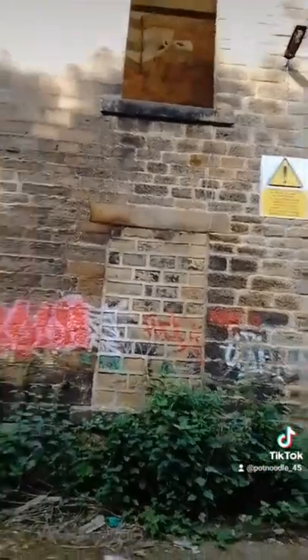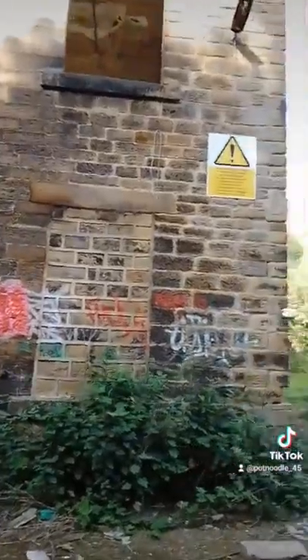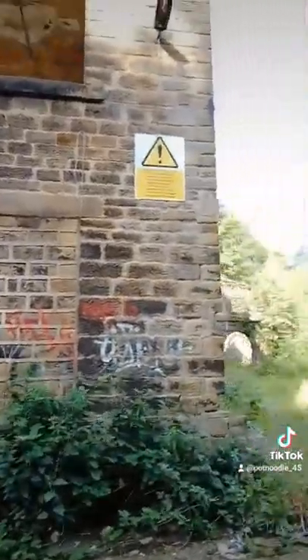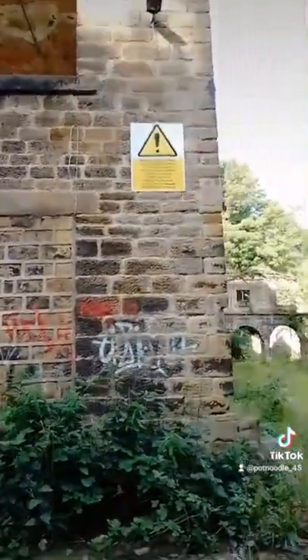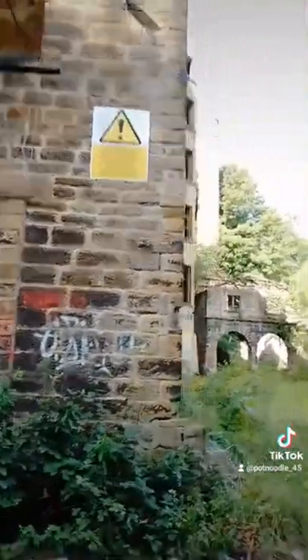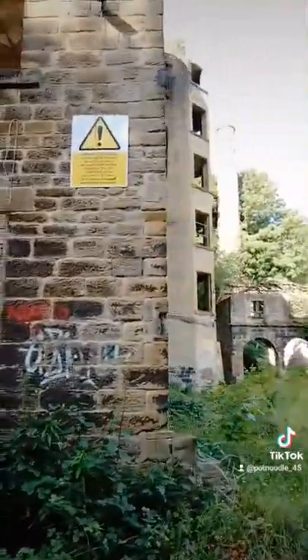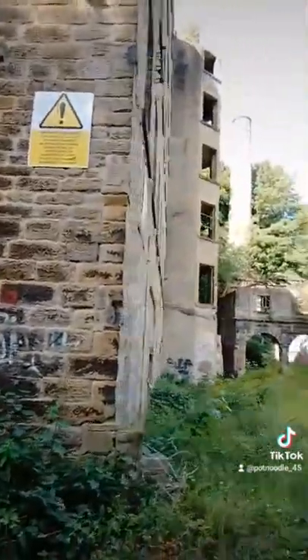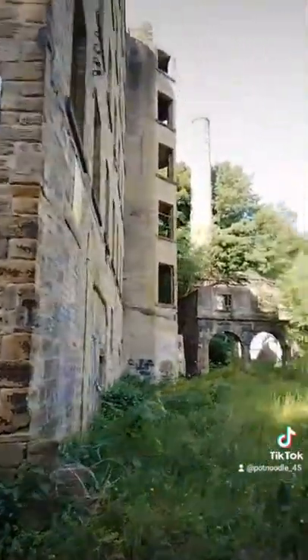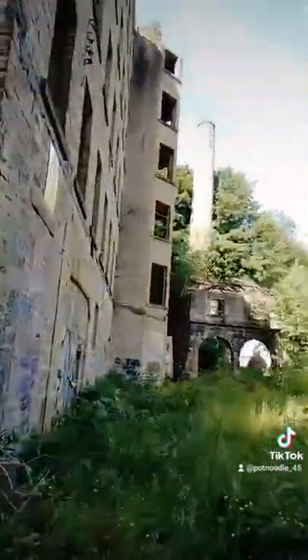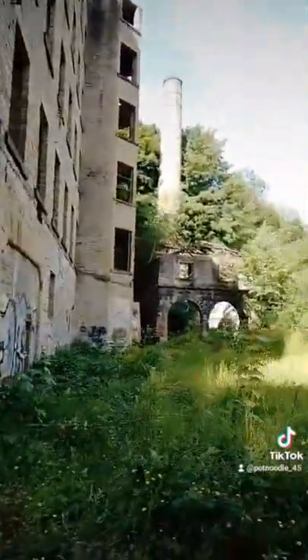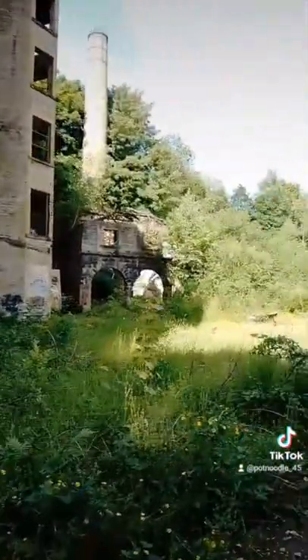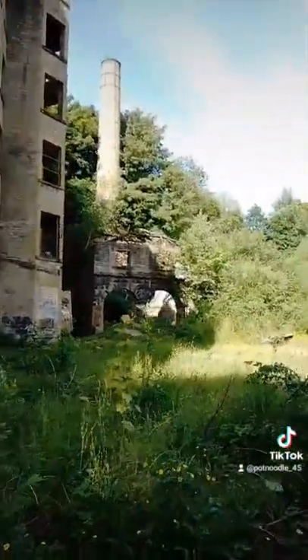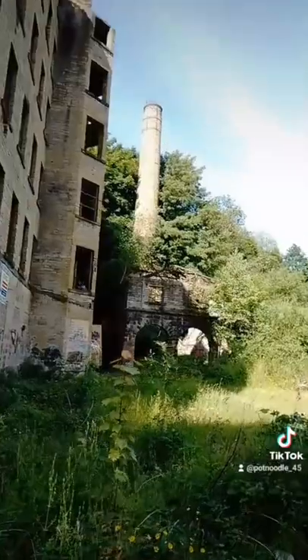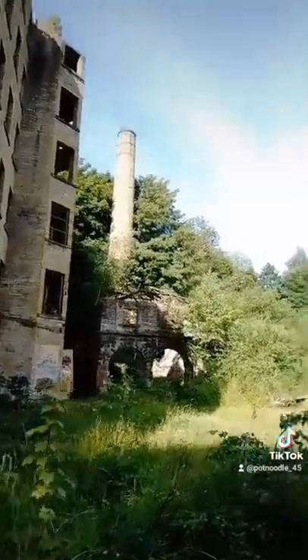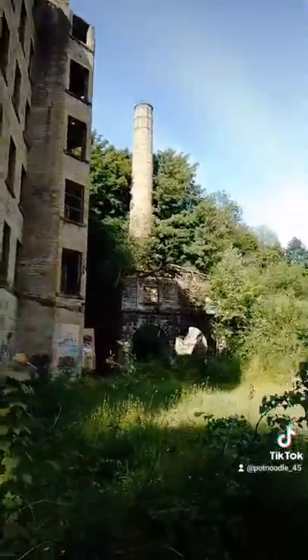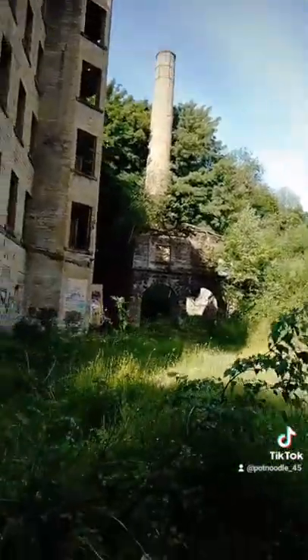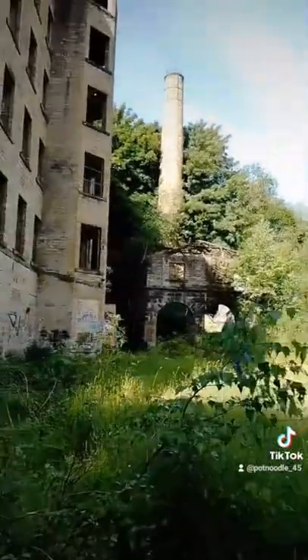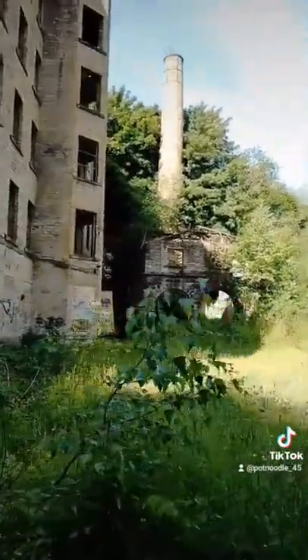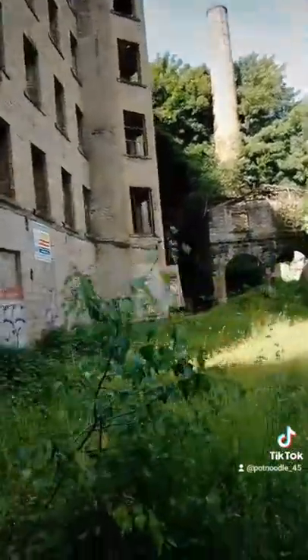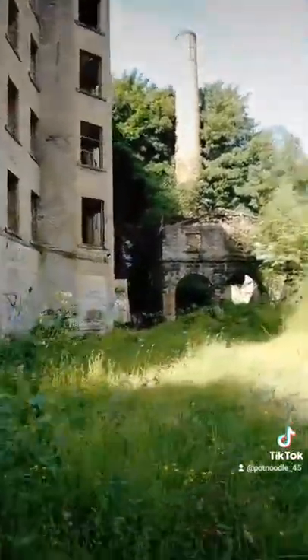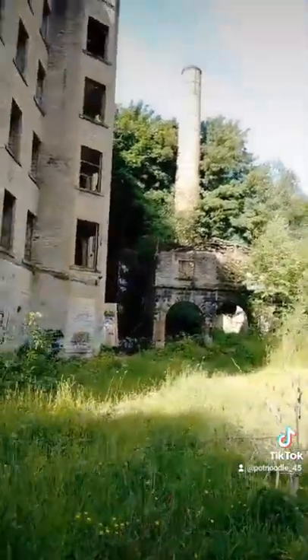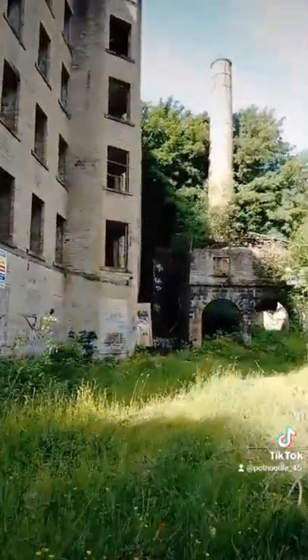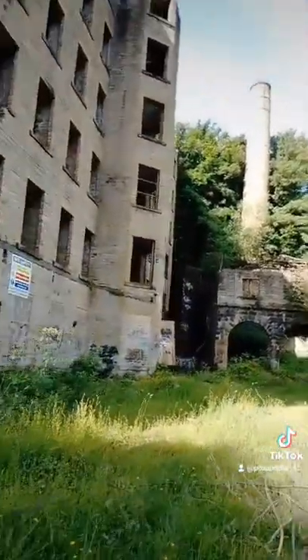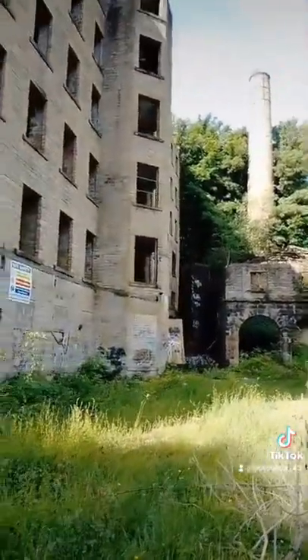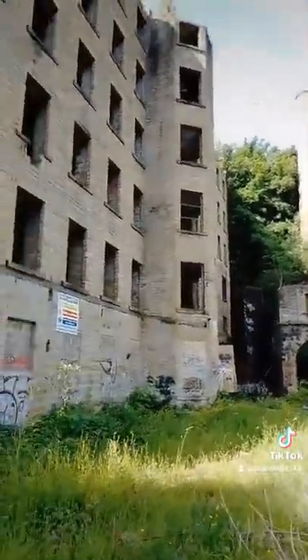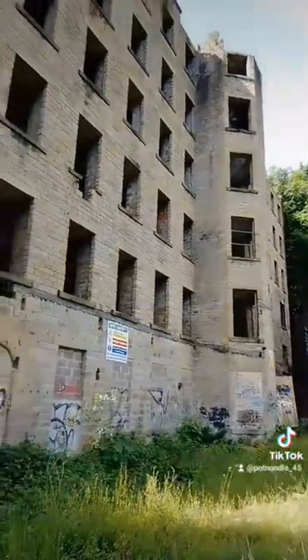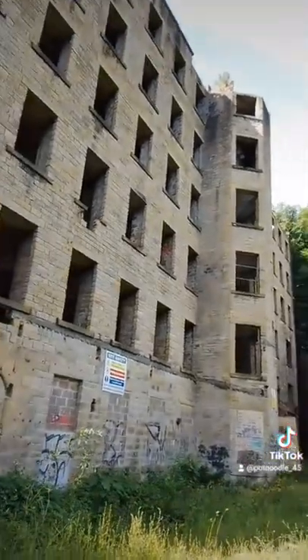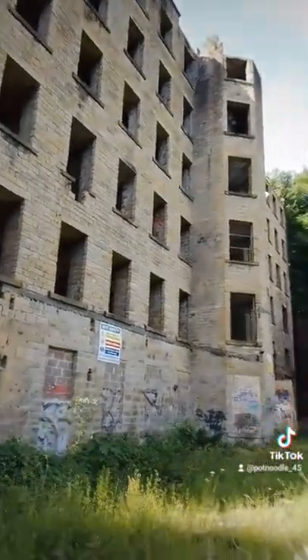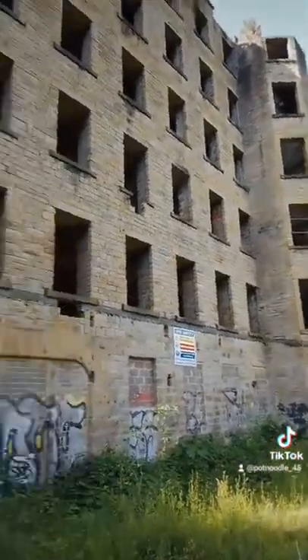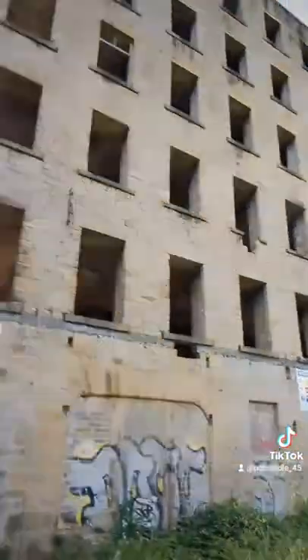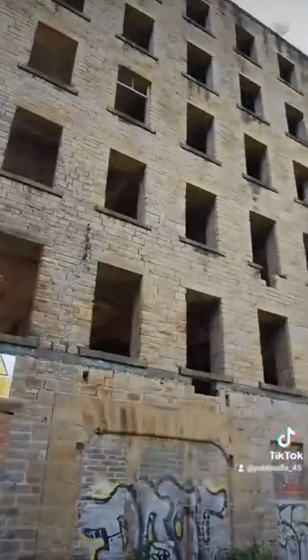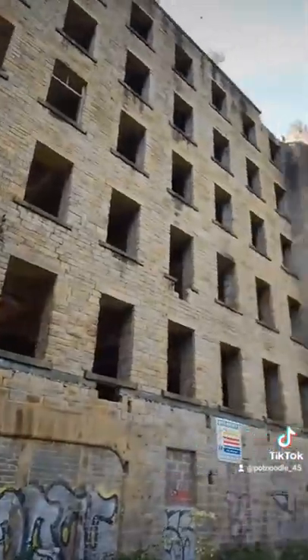Coming round the other side, you can see that there is a building — I have a chimney. It does look like it might still be open, which is great.